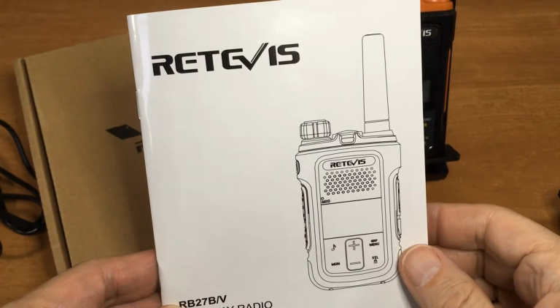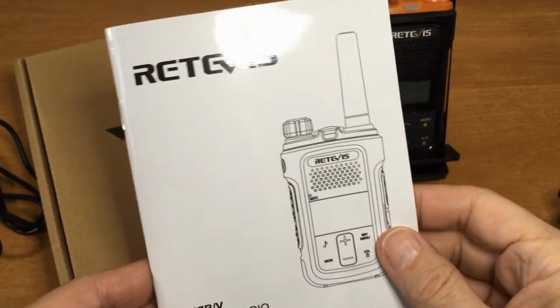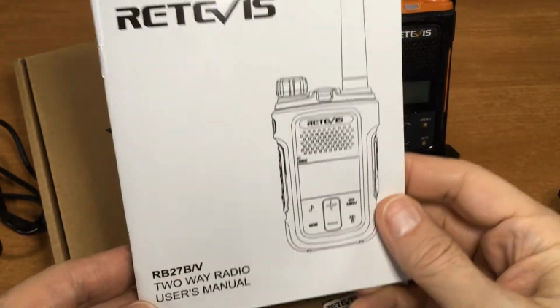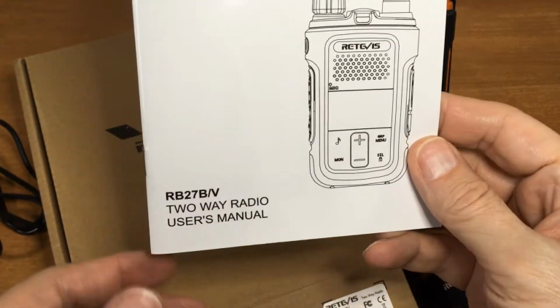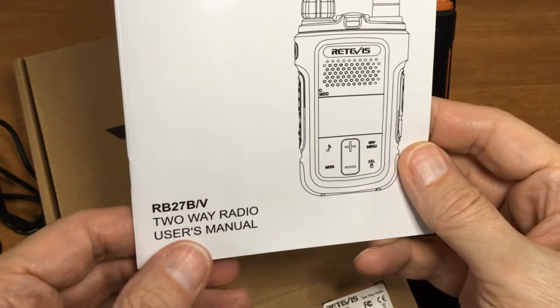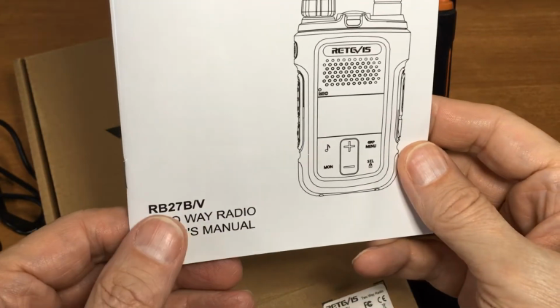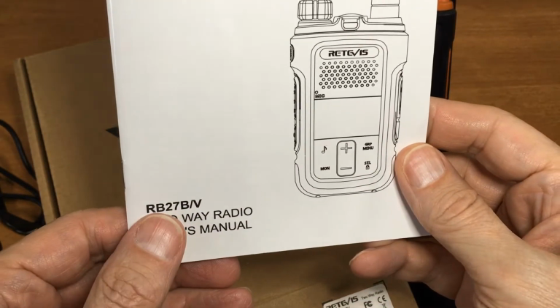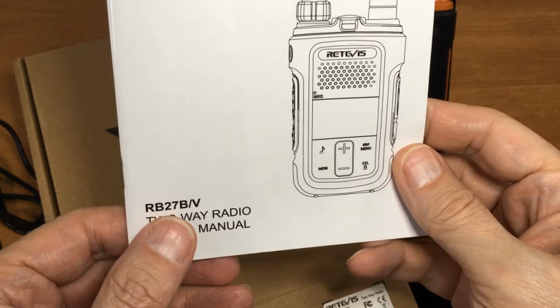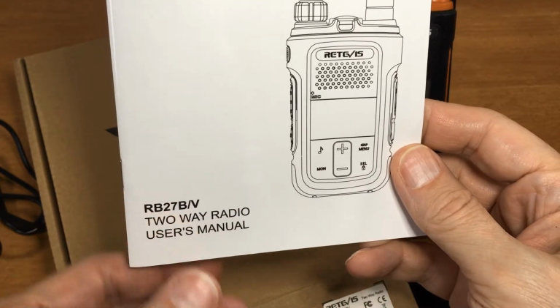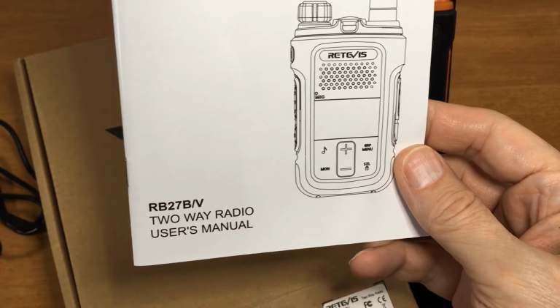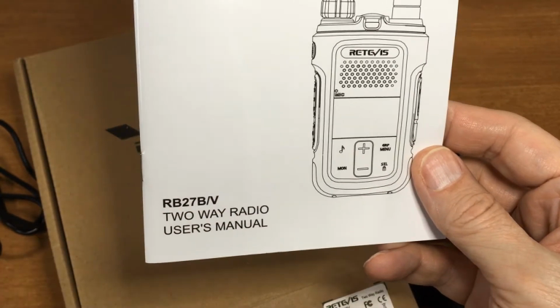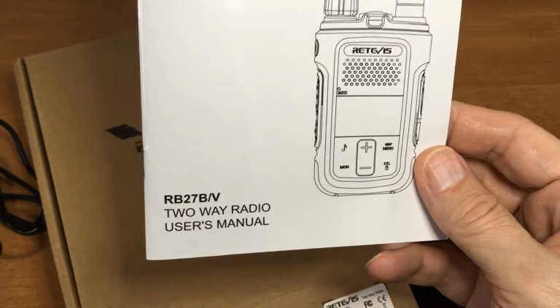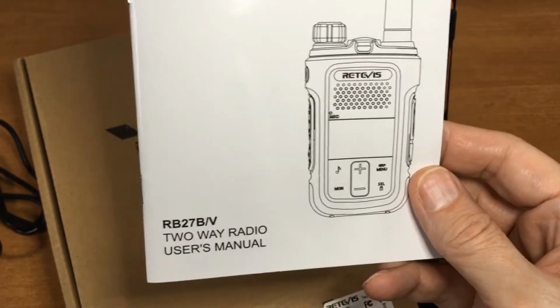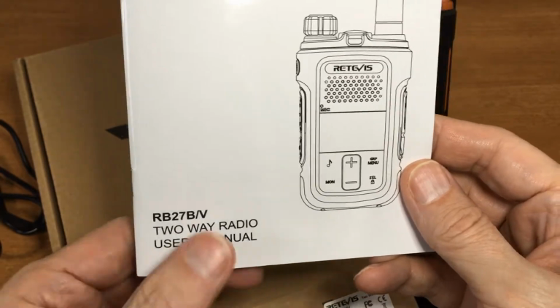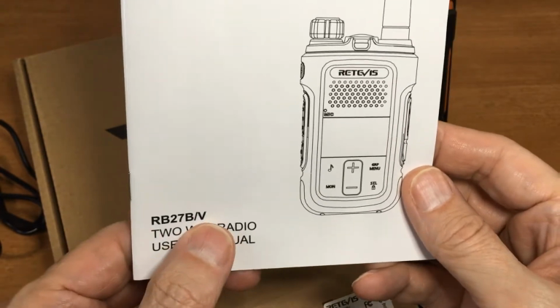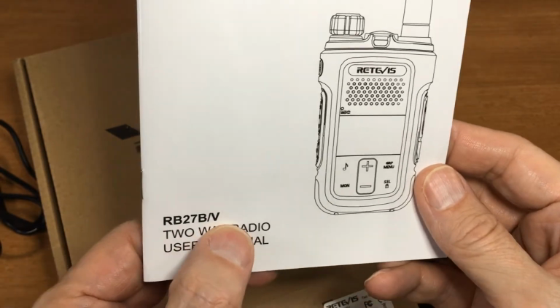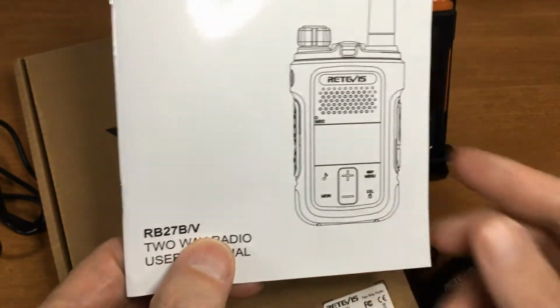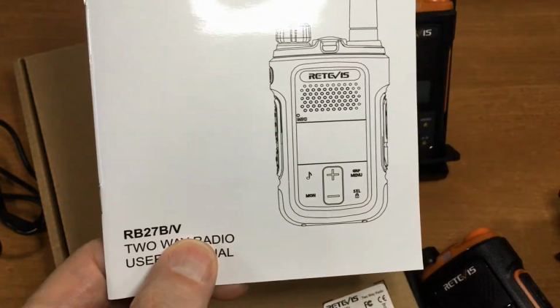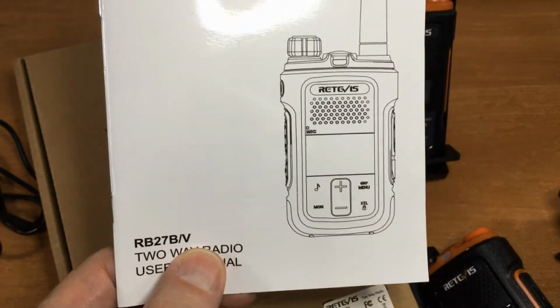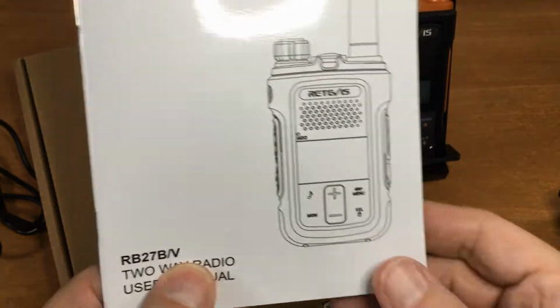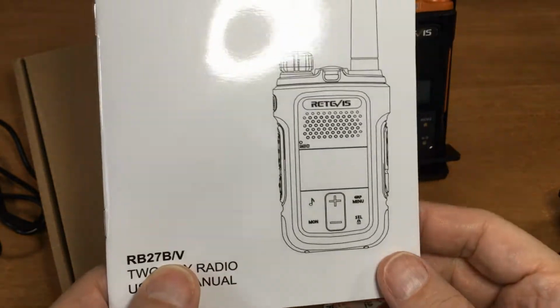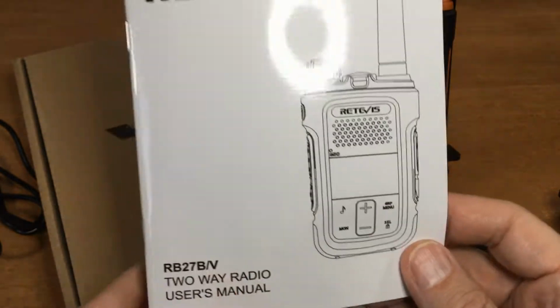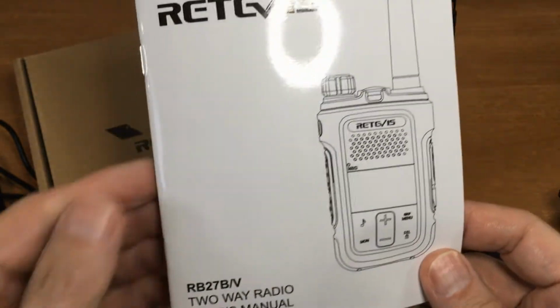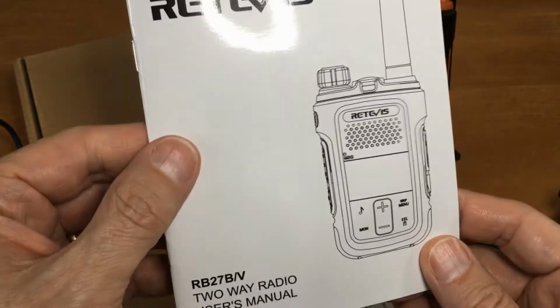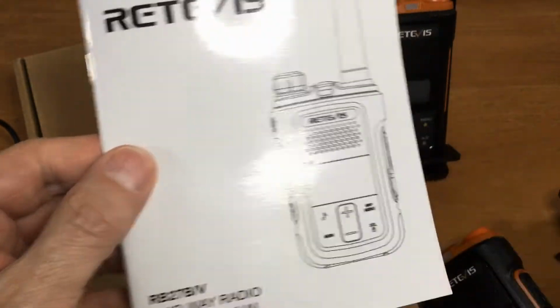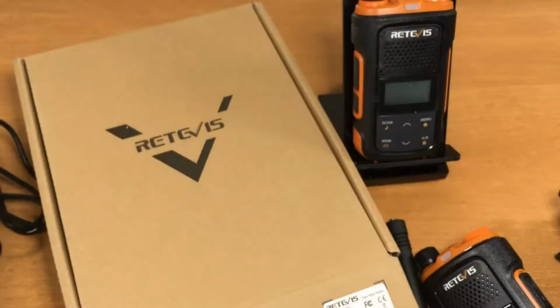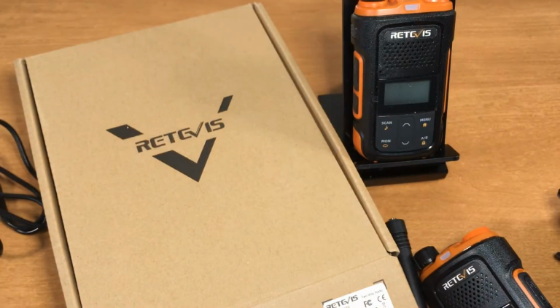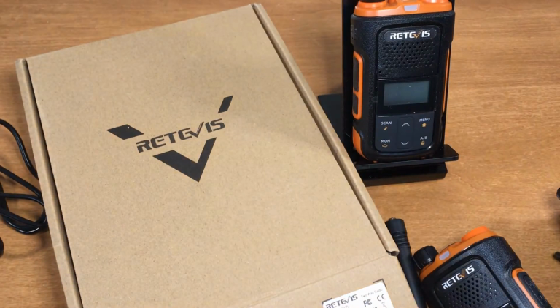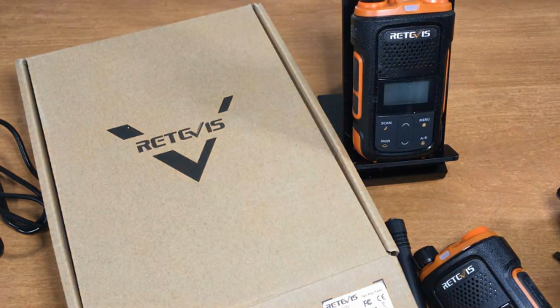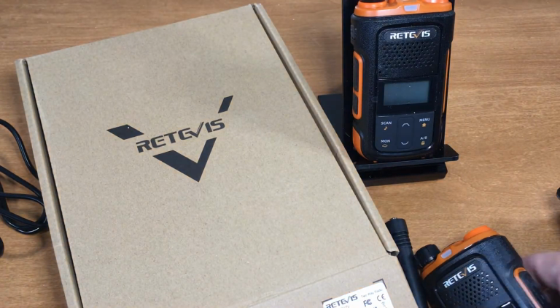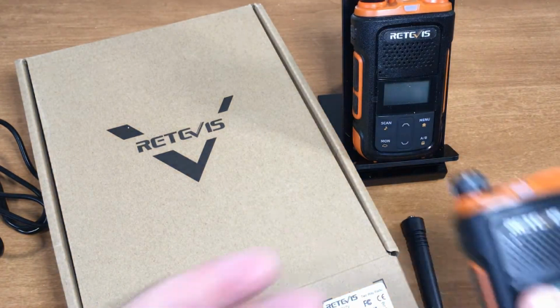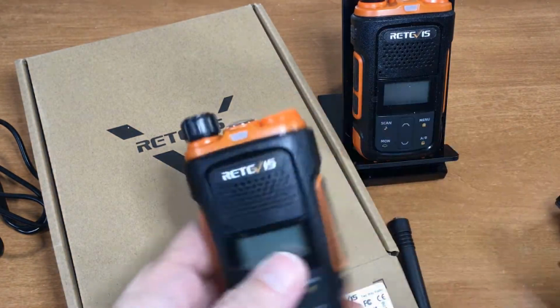The Redivis RB27V — the V is for MERS, the B is for GMRS. These are MERS radios.